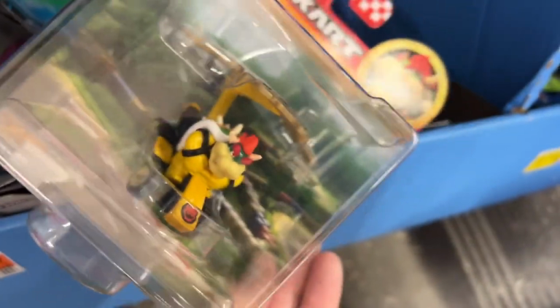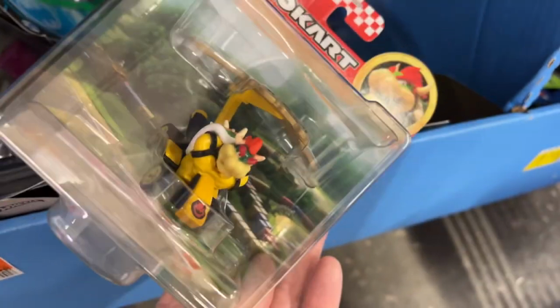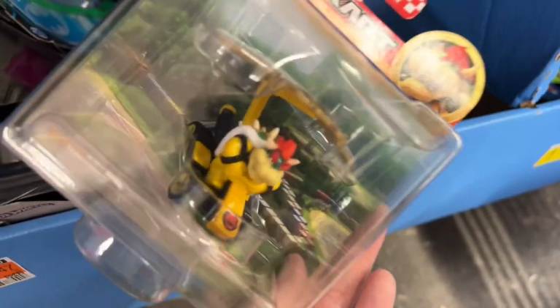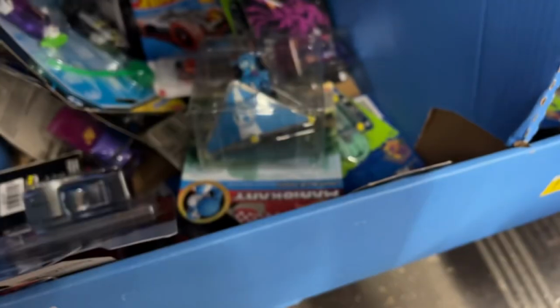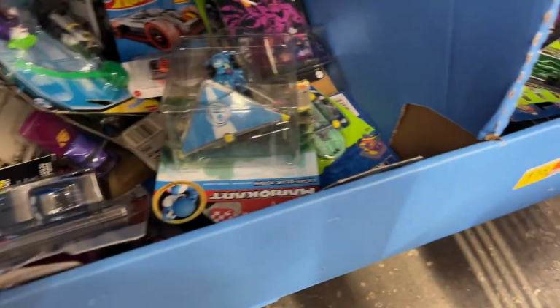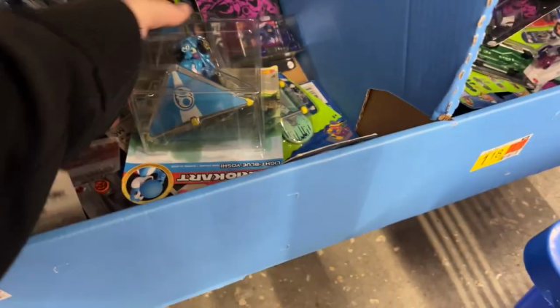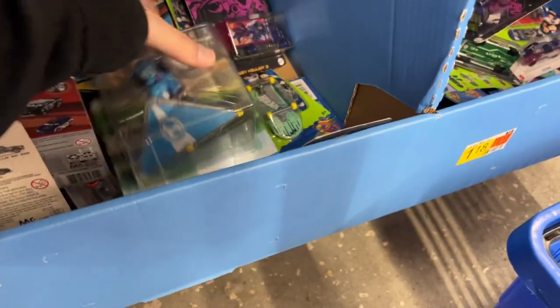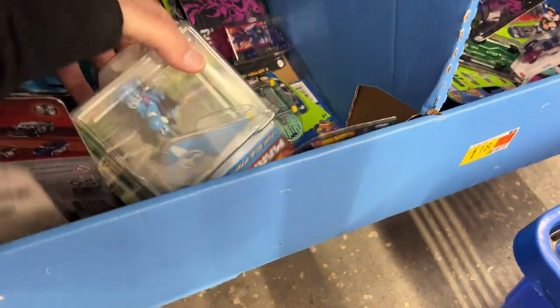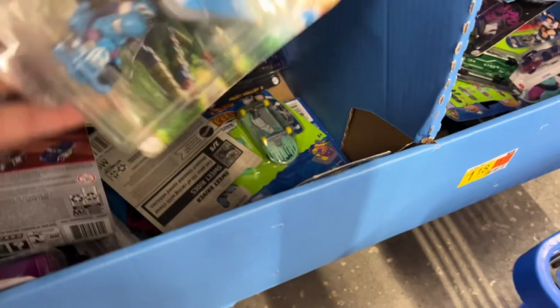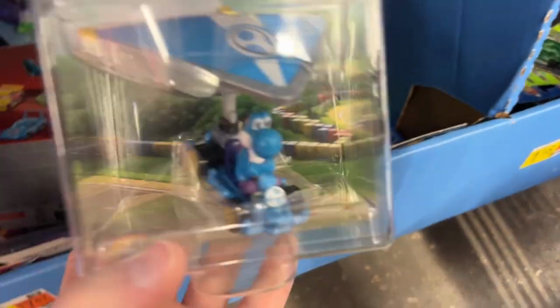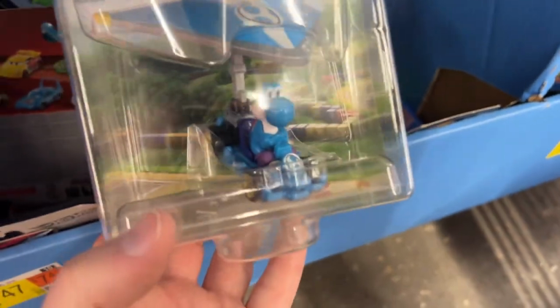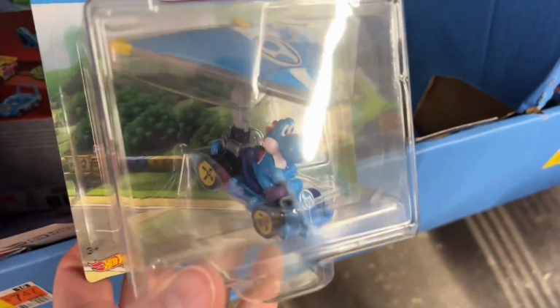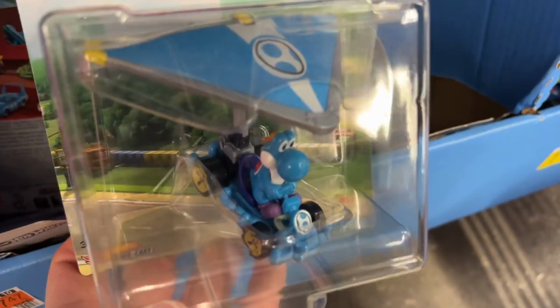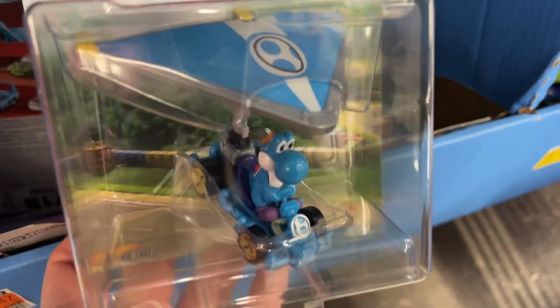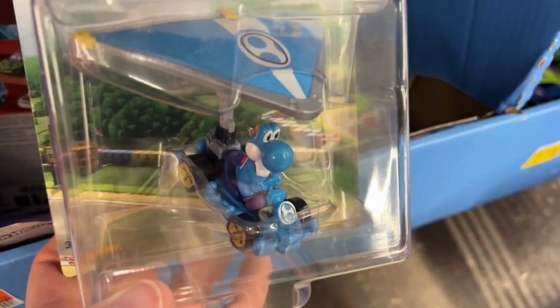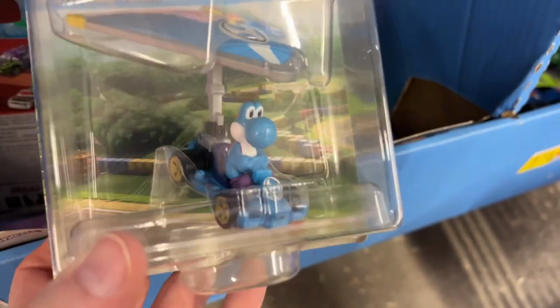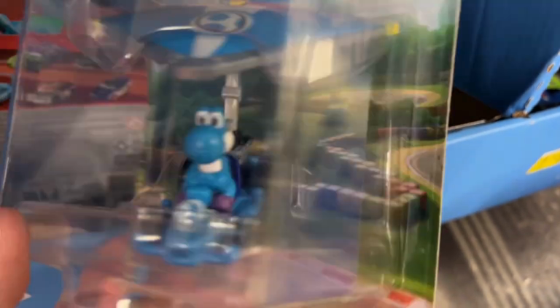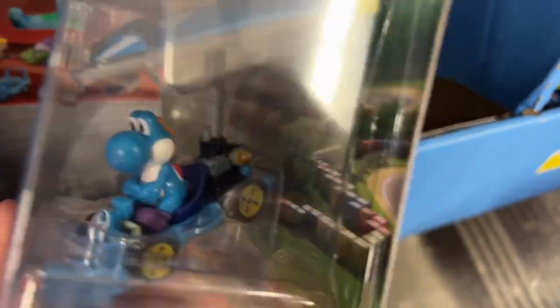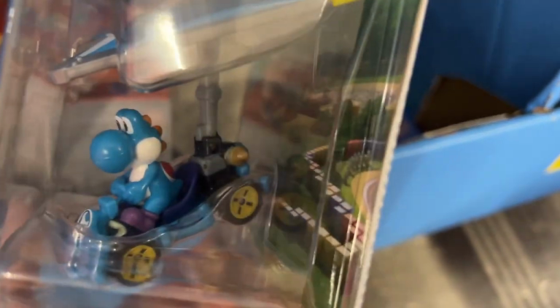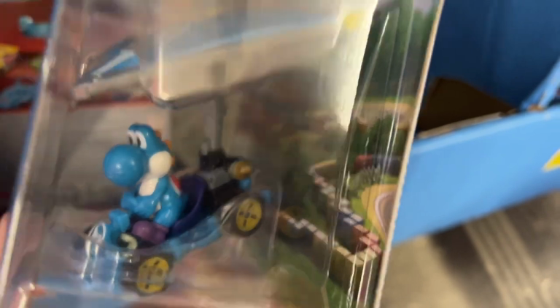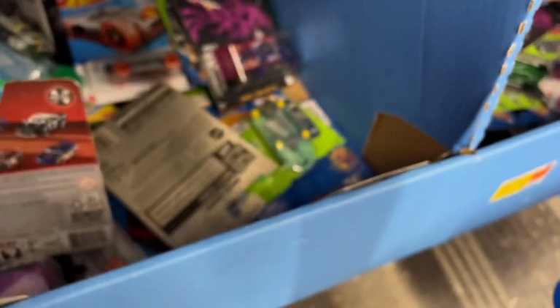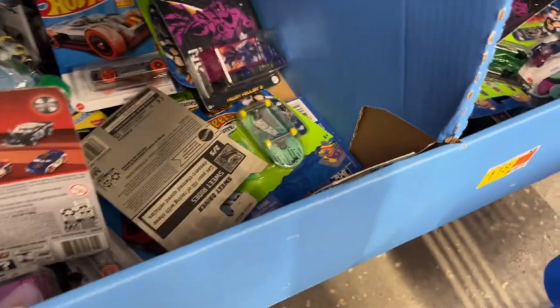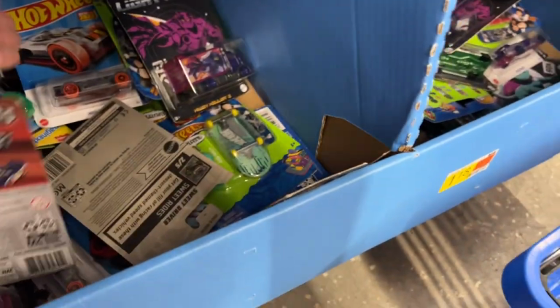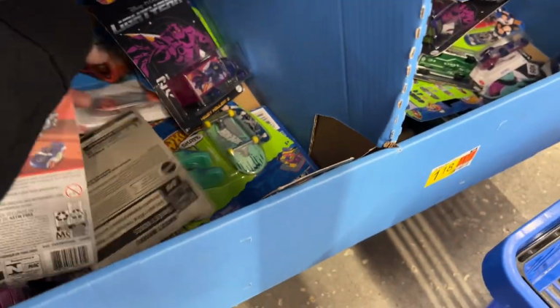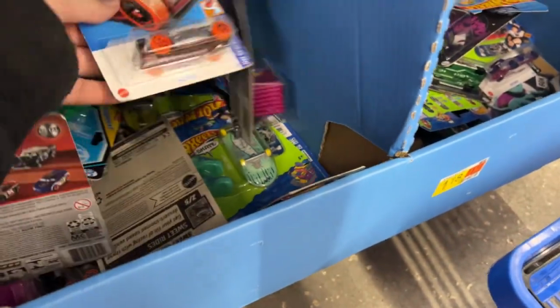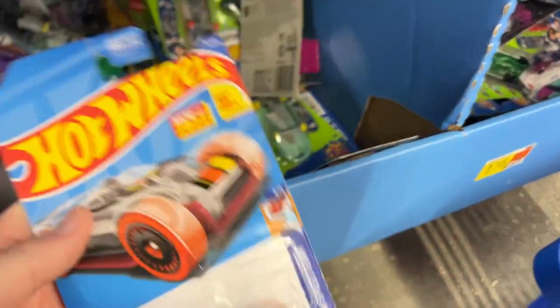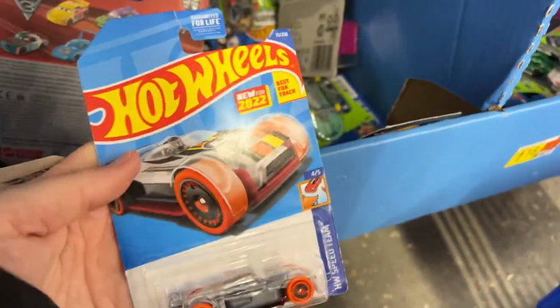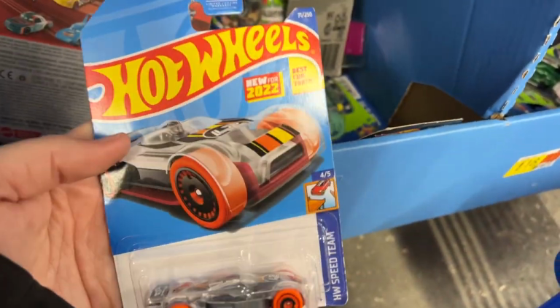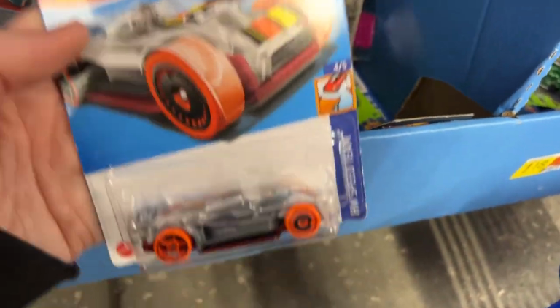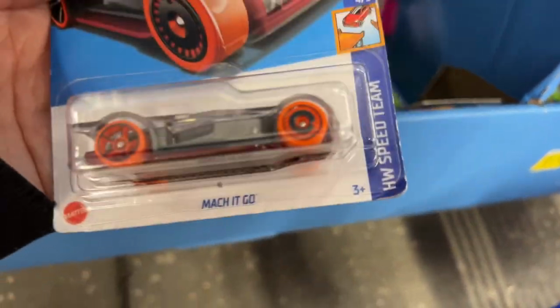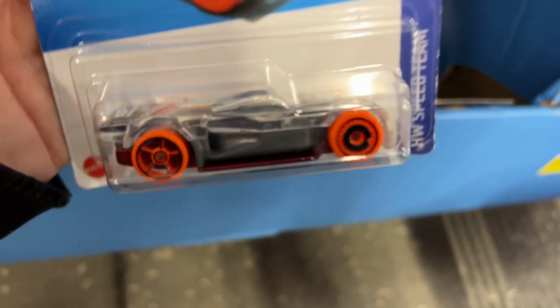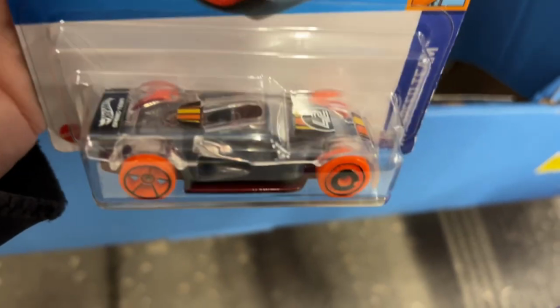Bowser. Light blue Yoshi. There's Hot Wheels 2022 Market Go.